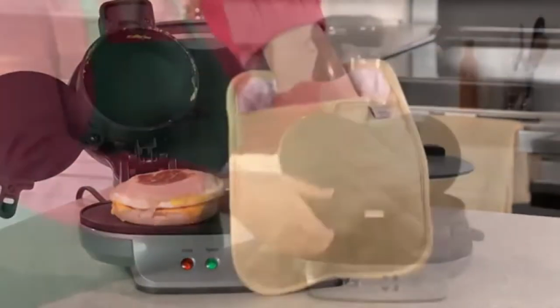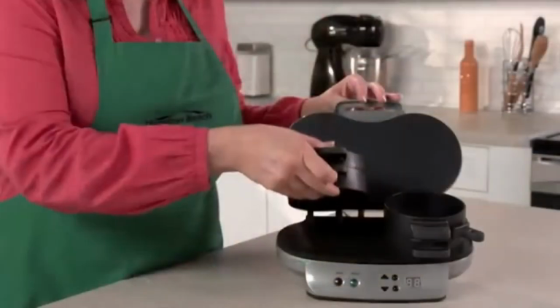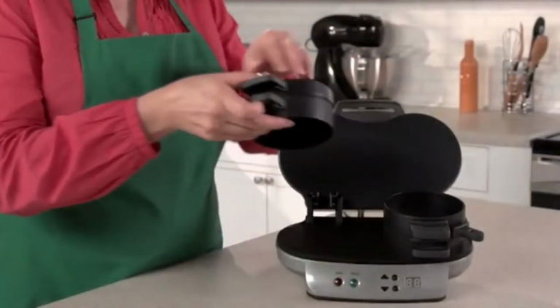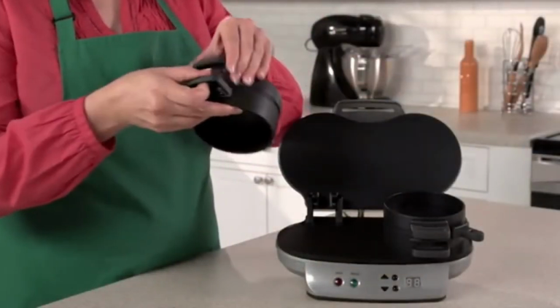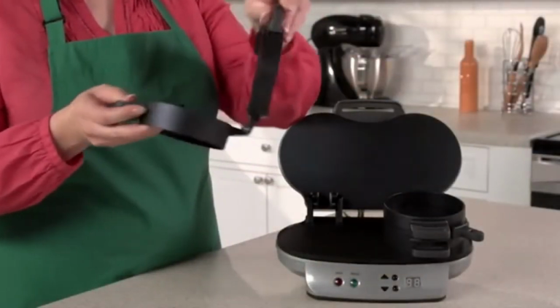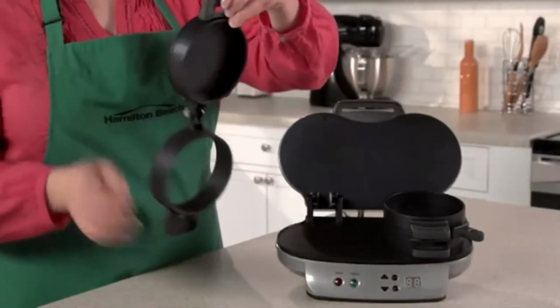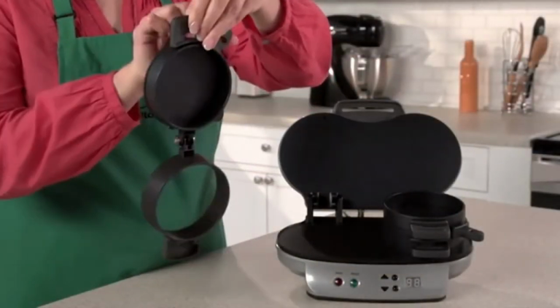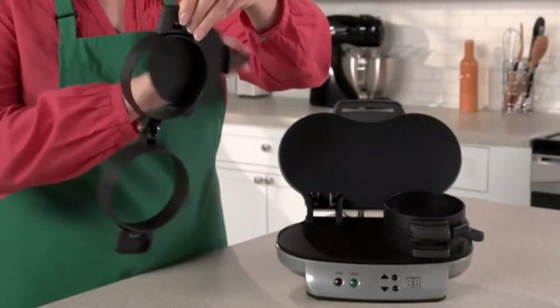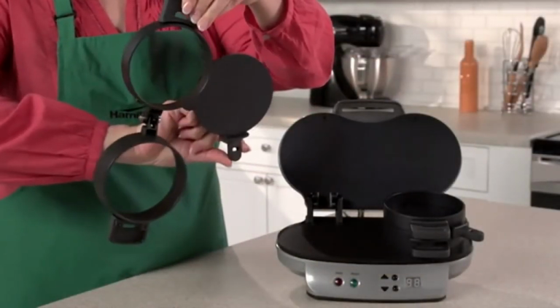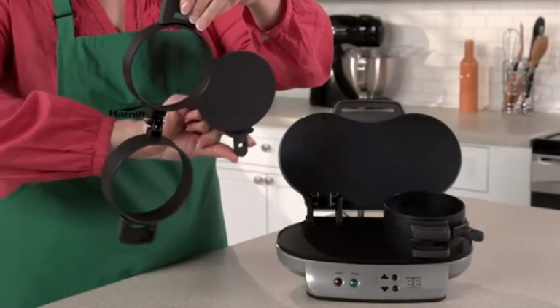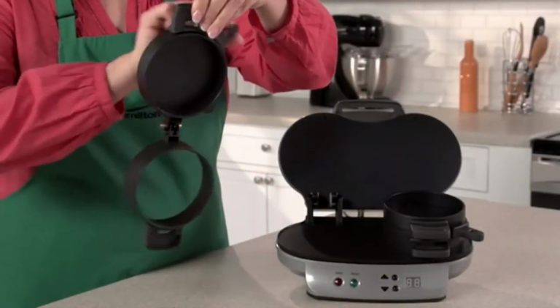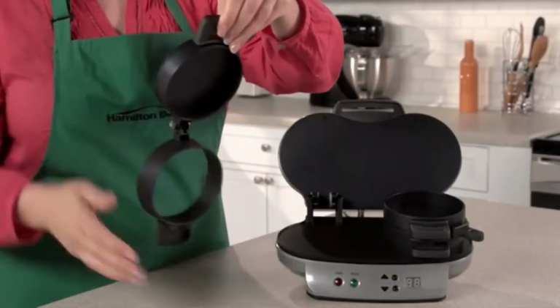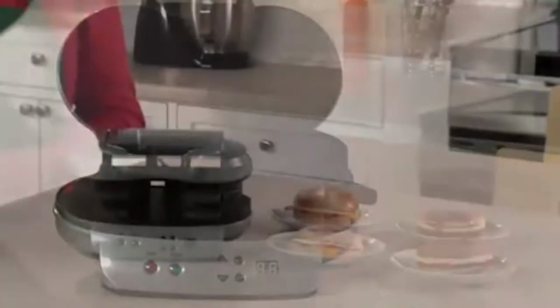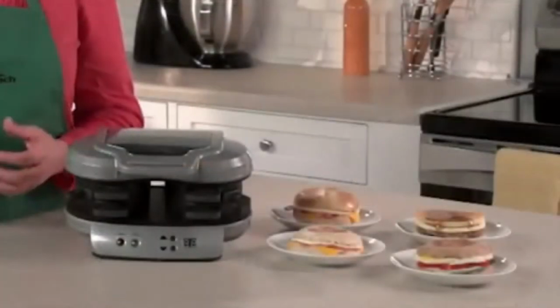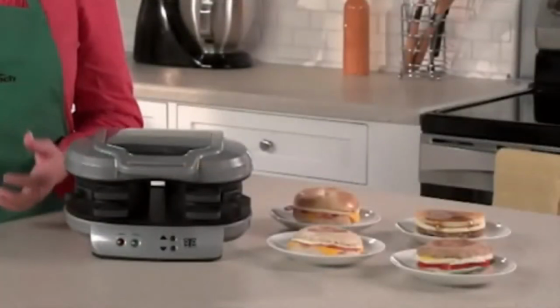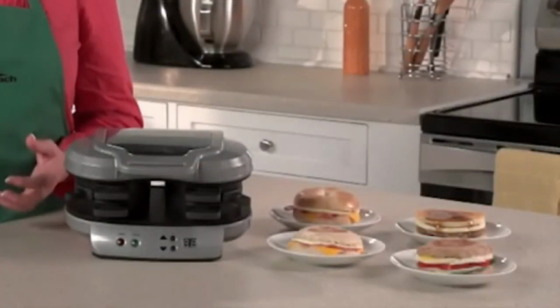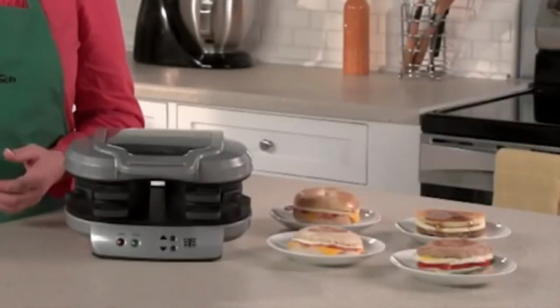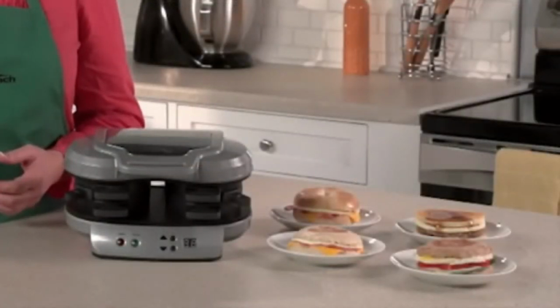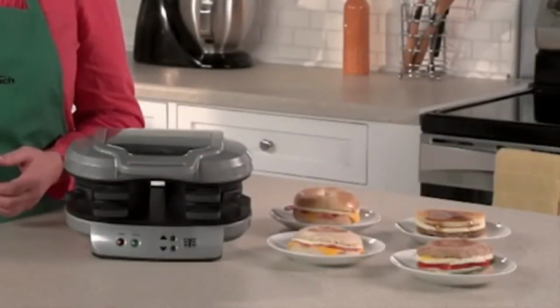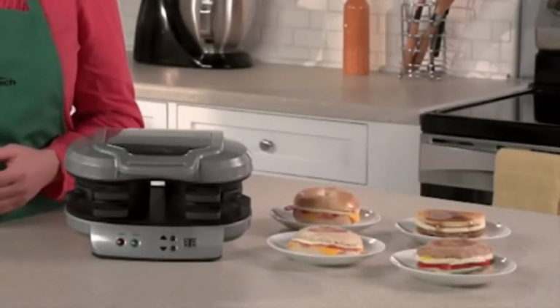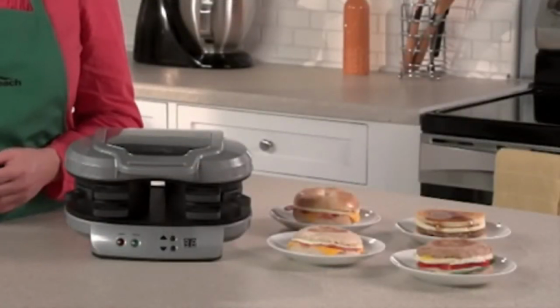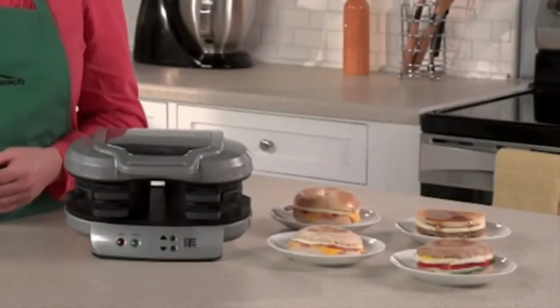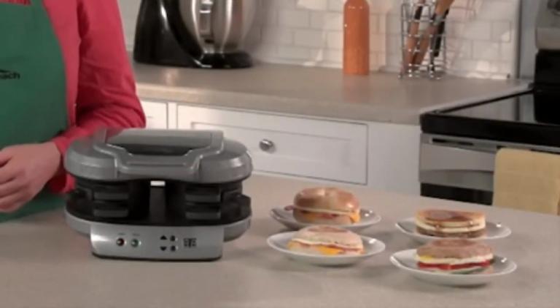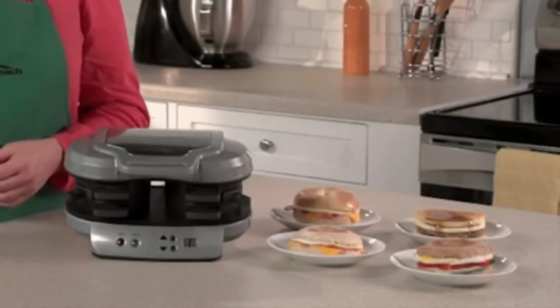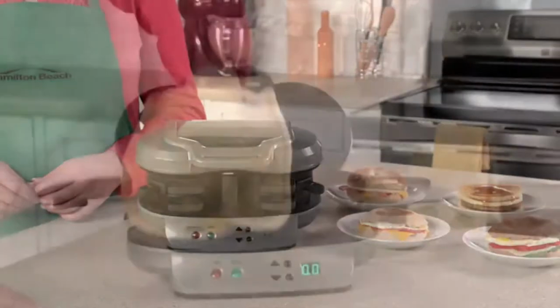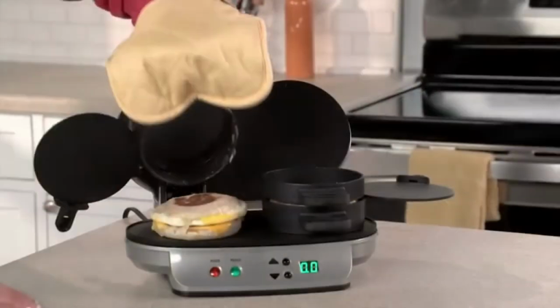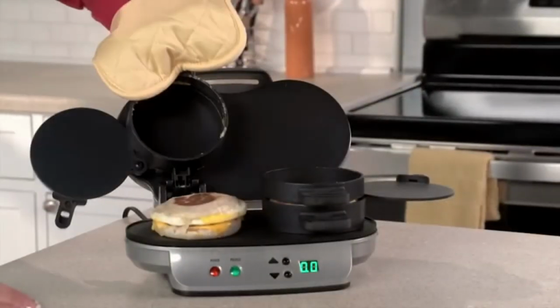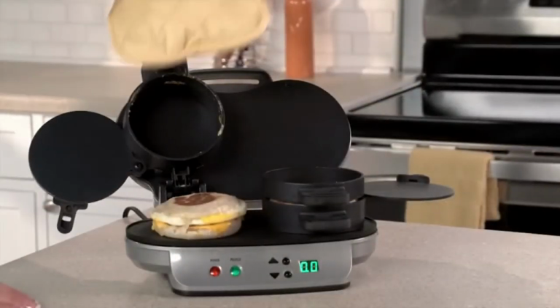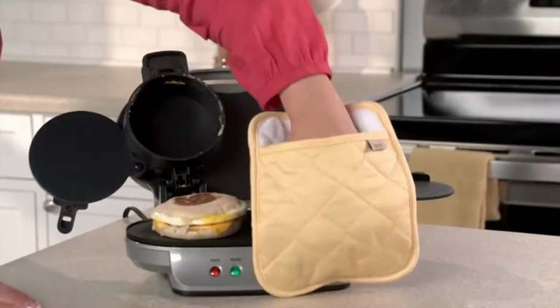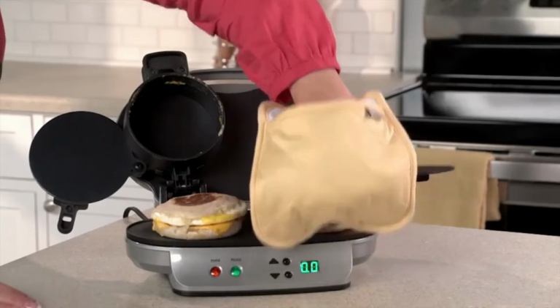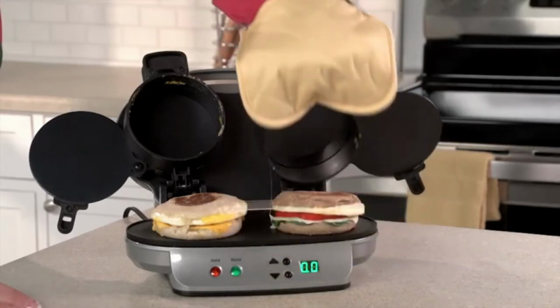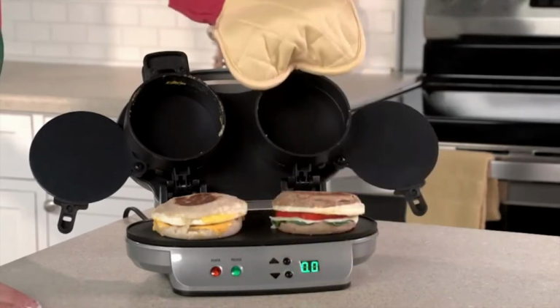Just choose the bread you love — English muffin, biscuit, bagel, or even pancakes. Then layer on your favorite toppings: cheese, precooked meat, or veggies.